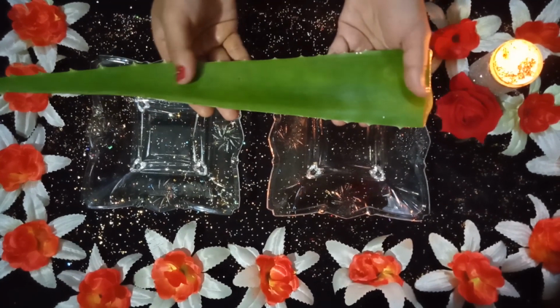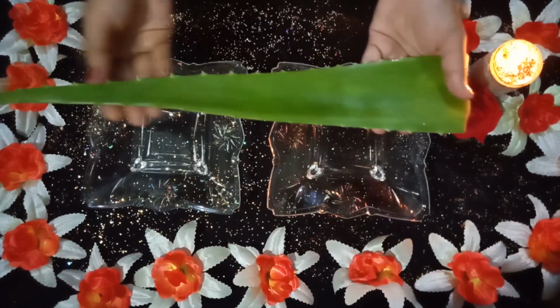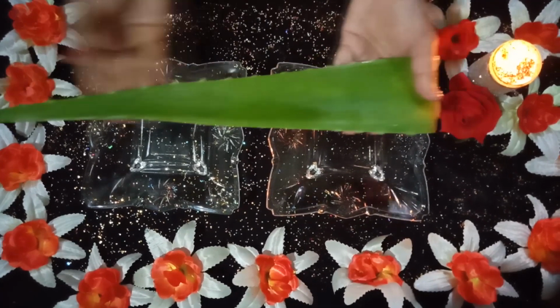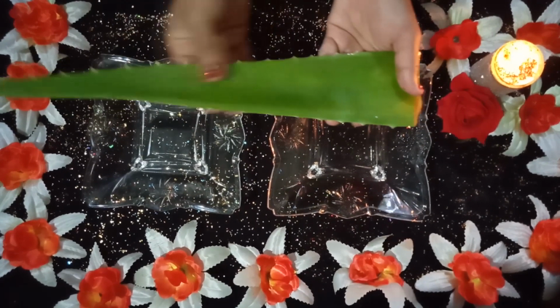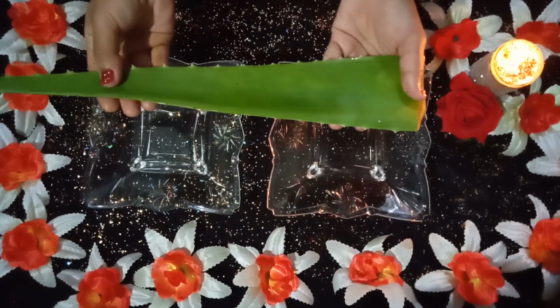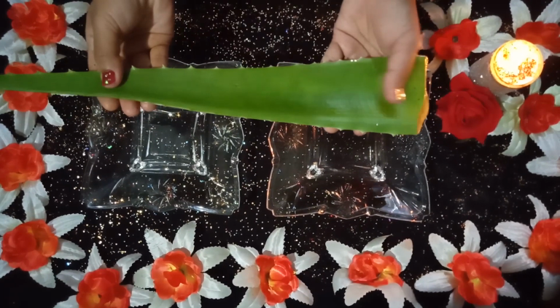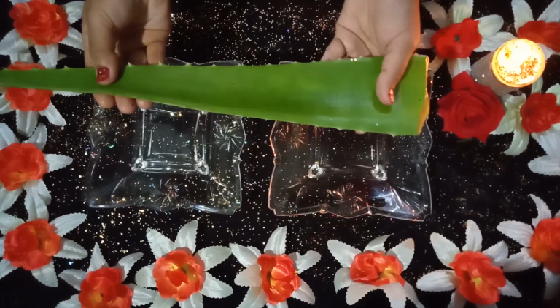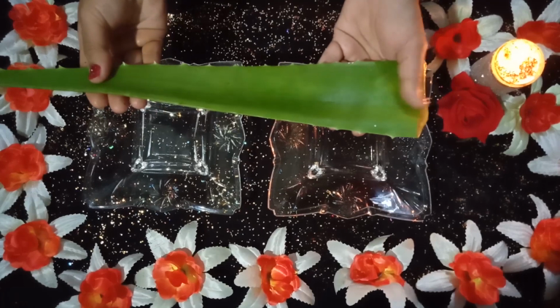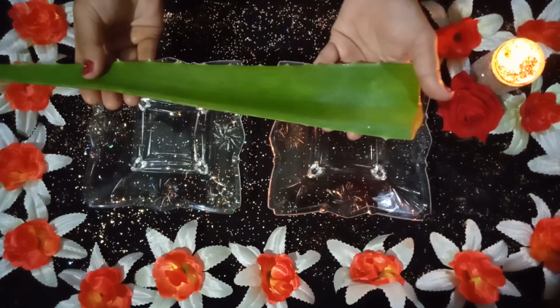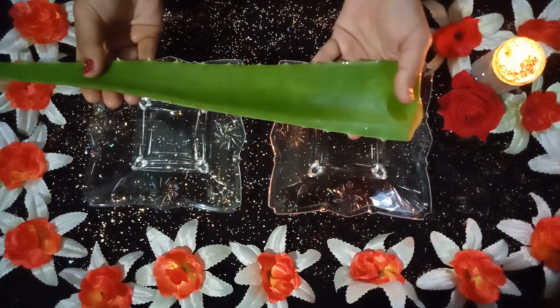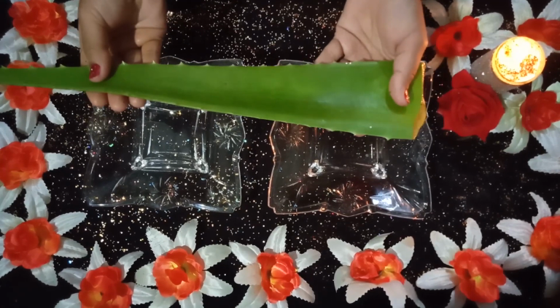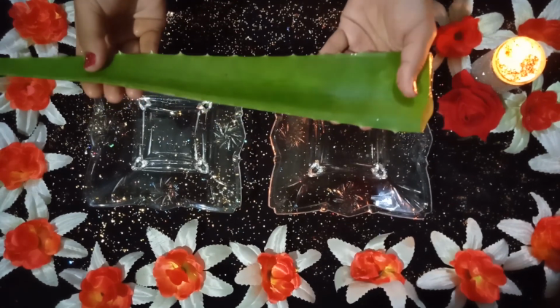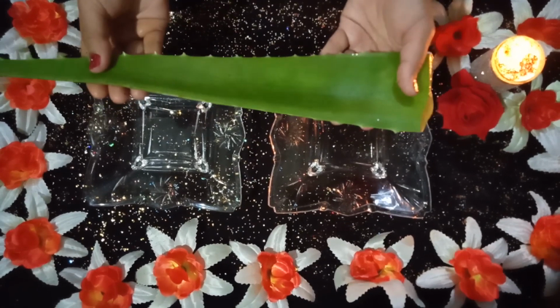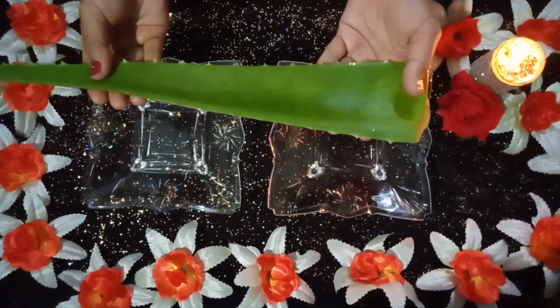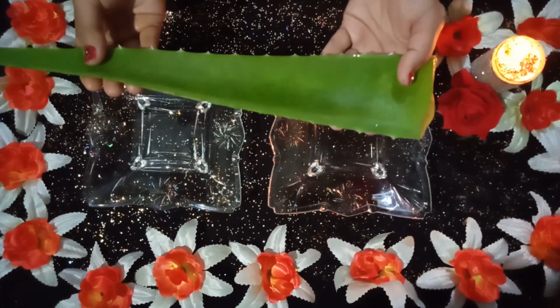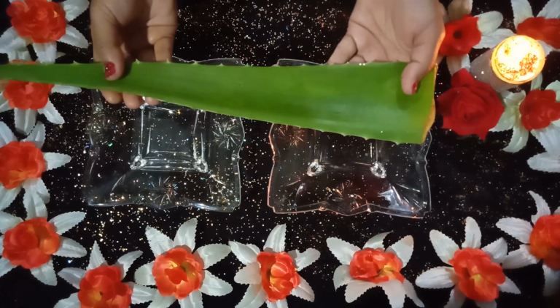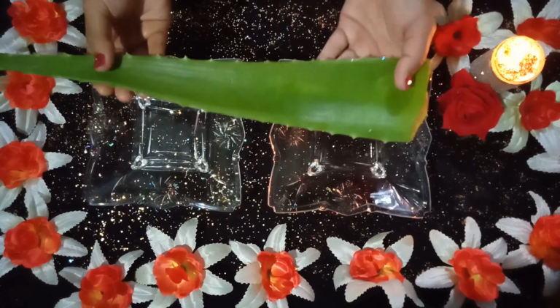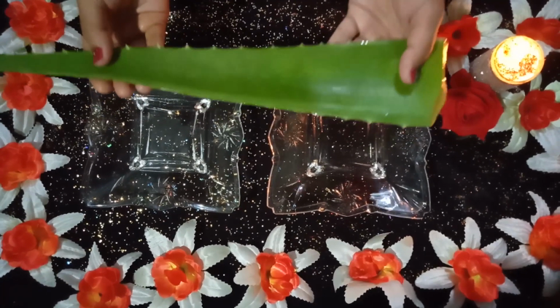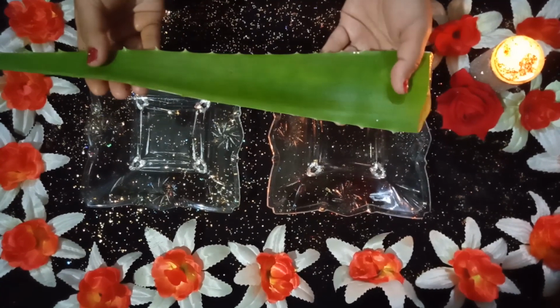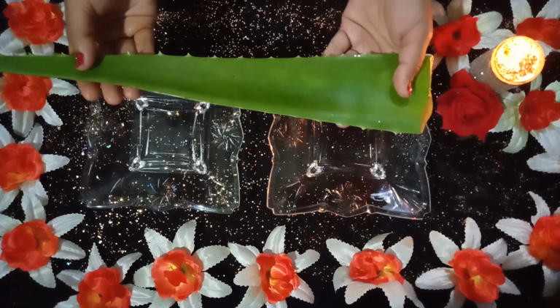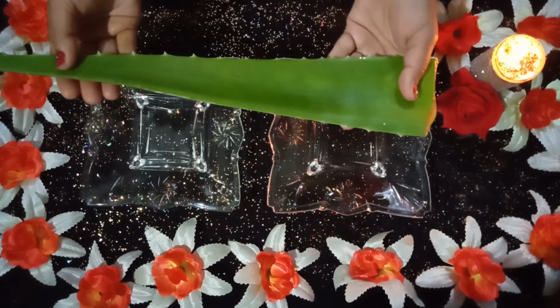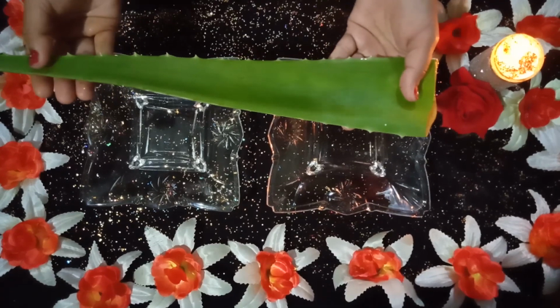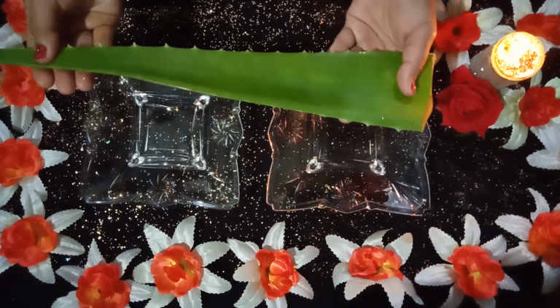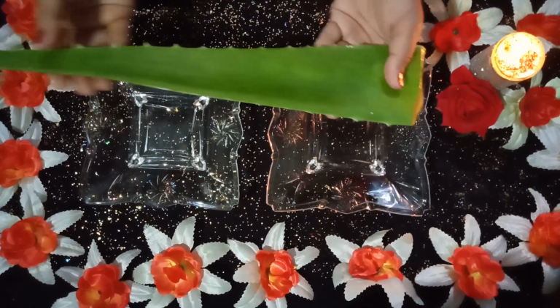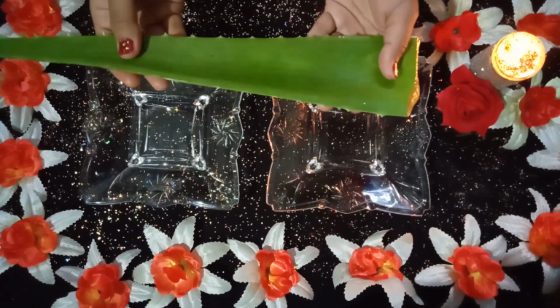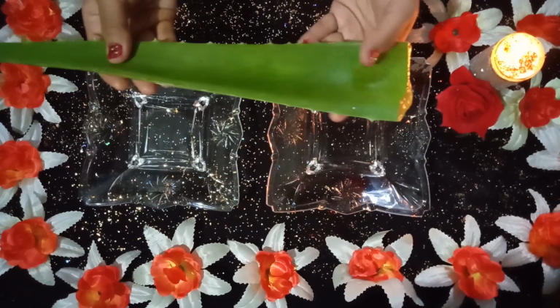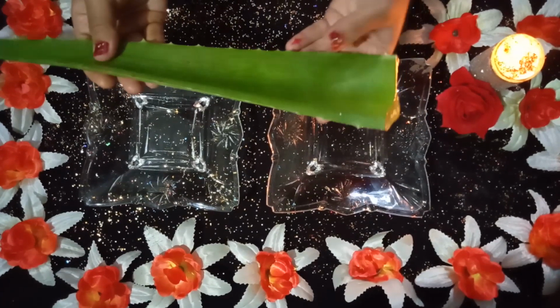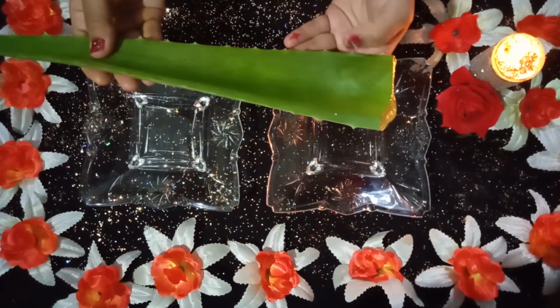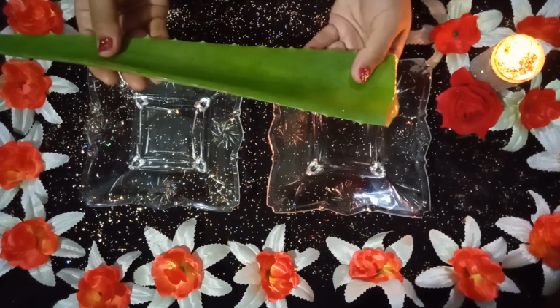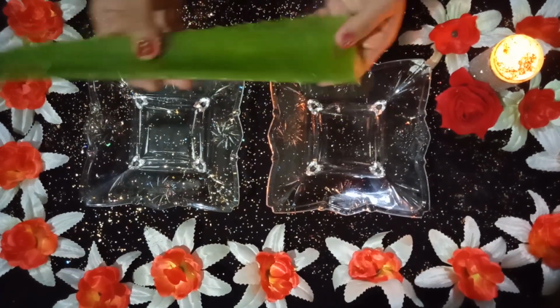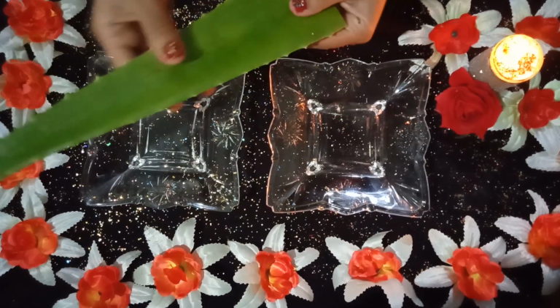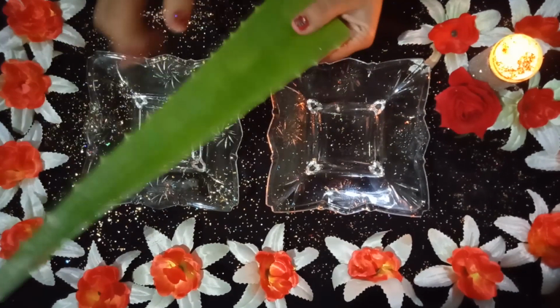To get the benefits of aloe vera, you will need to get leaves that are 2 years old or older. New aloe vera will not have any benefits.